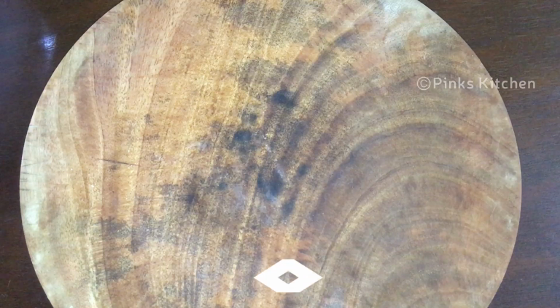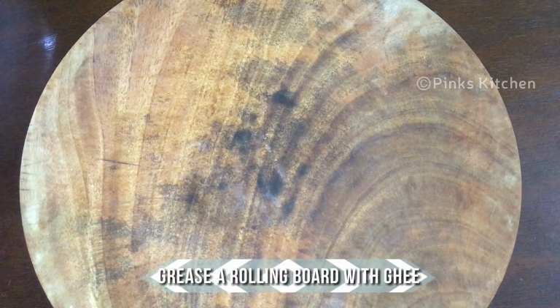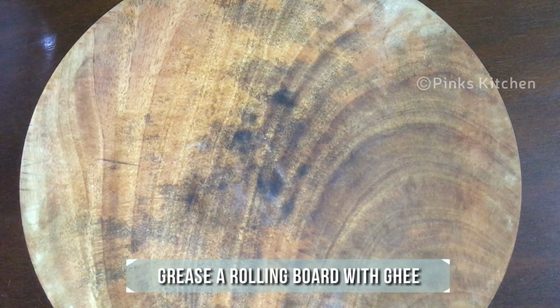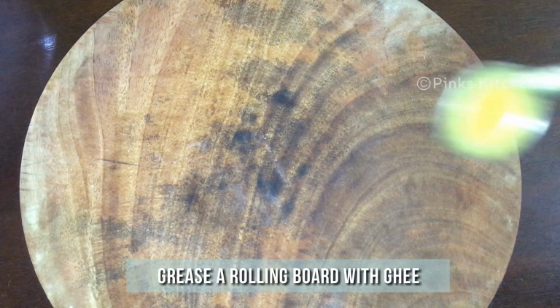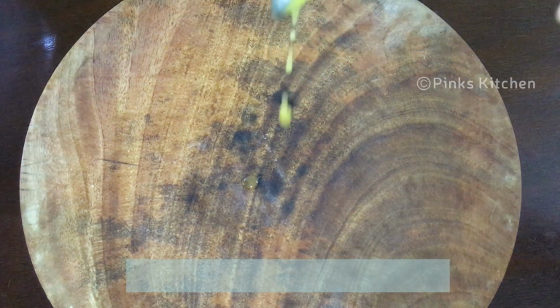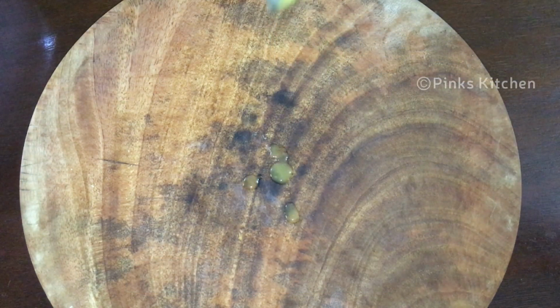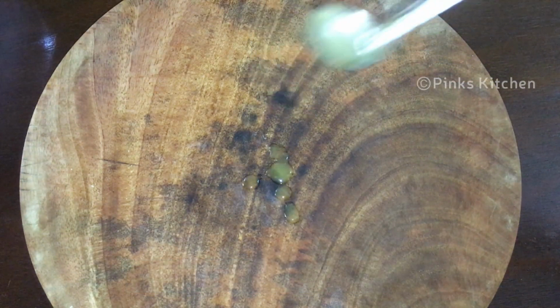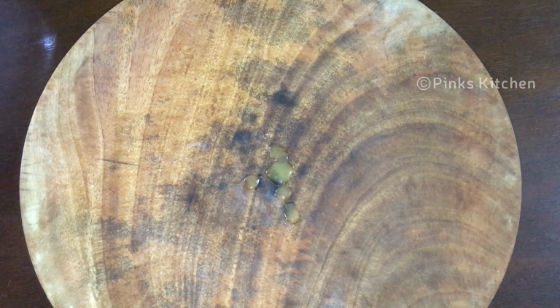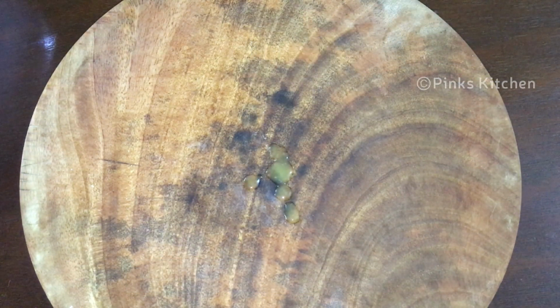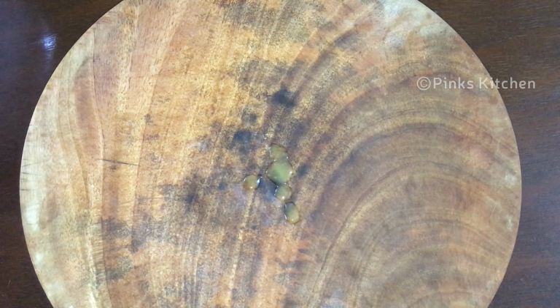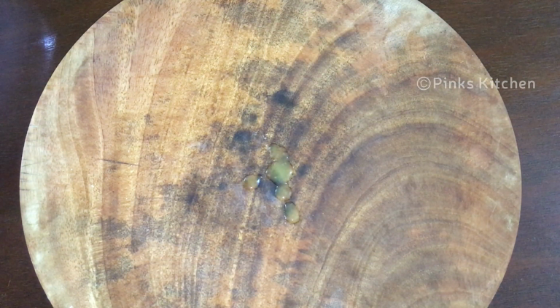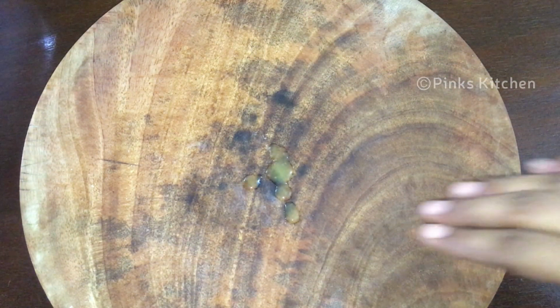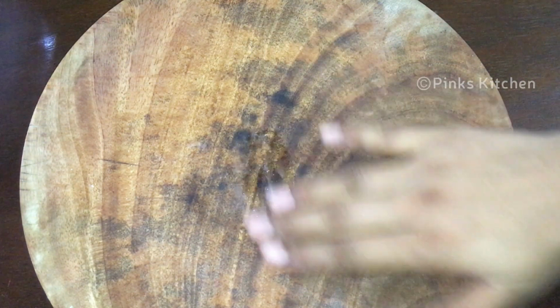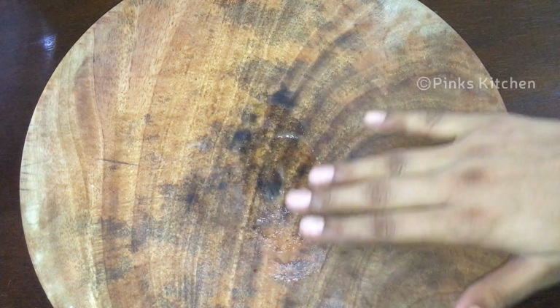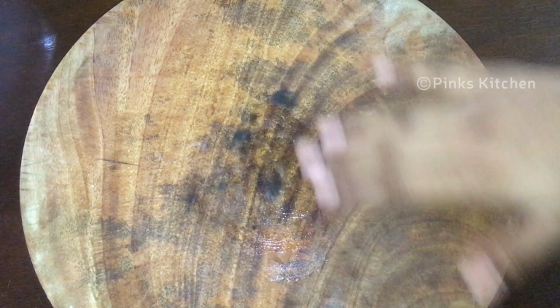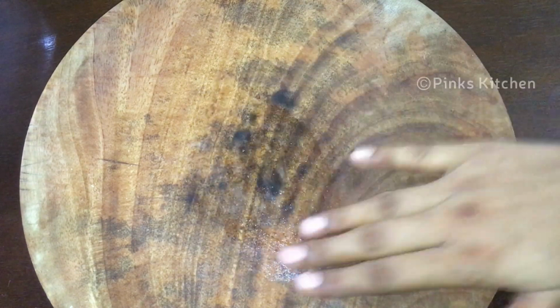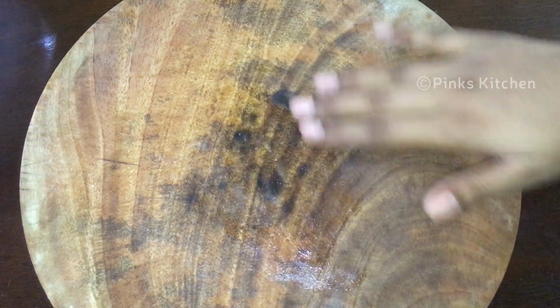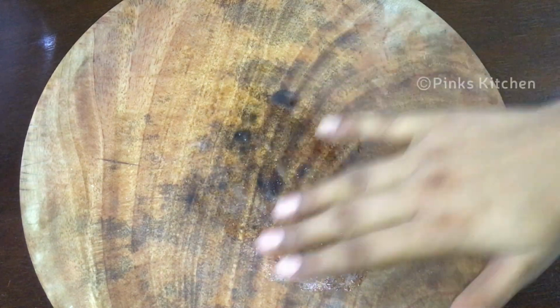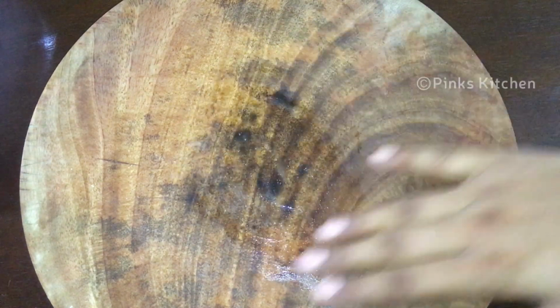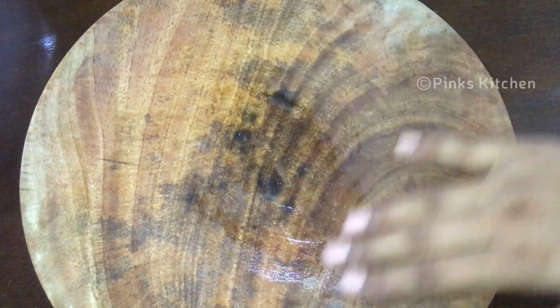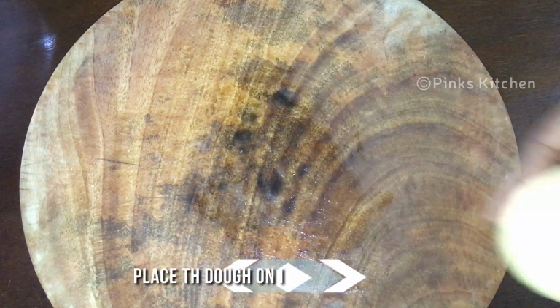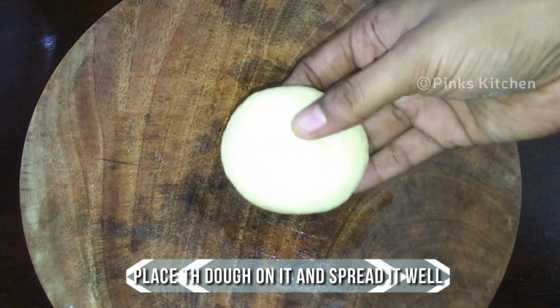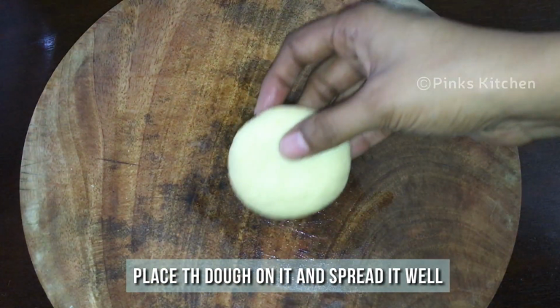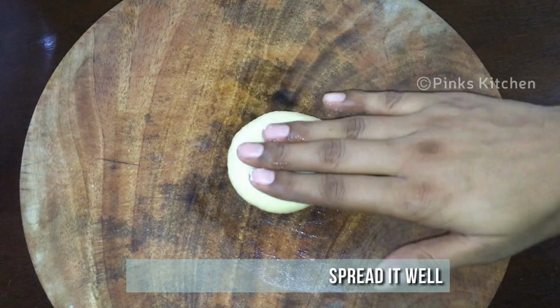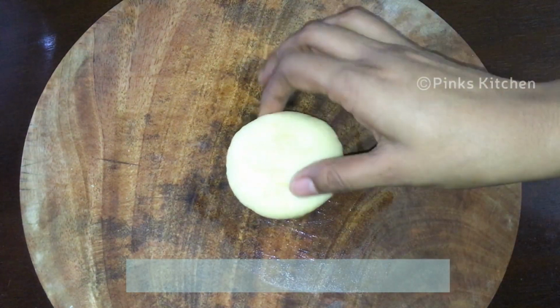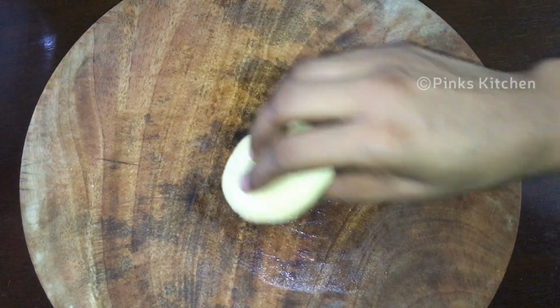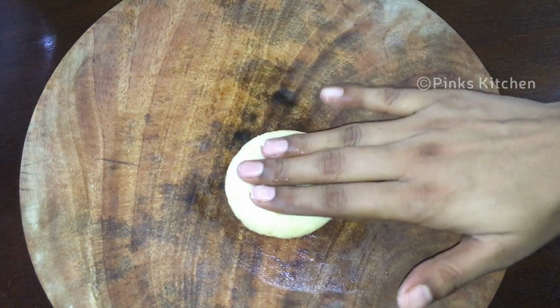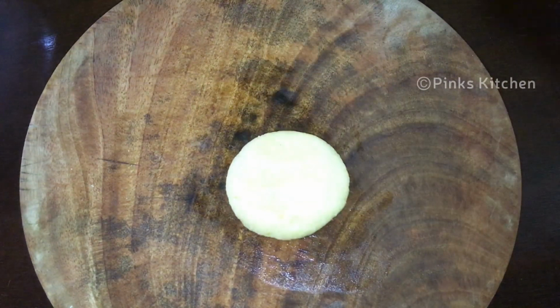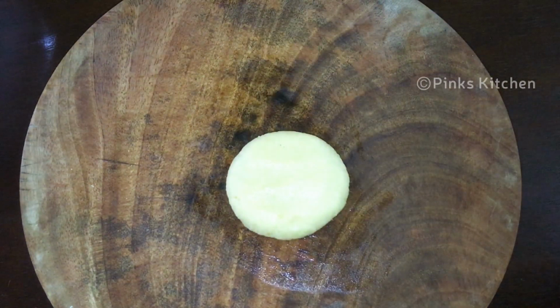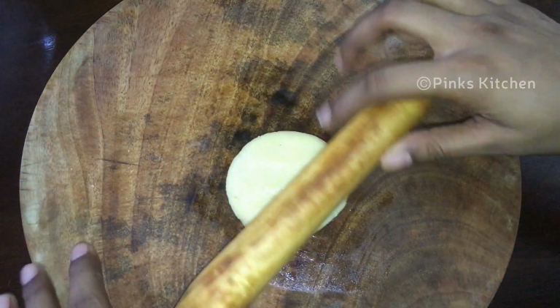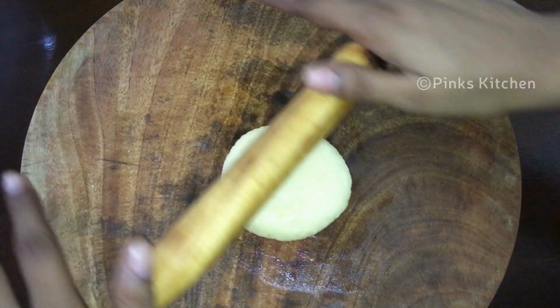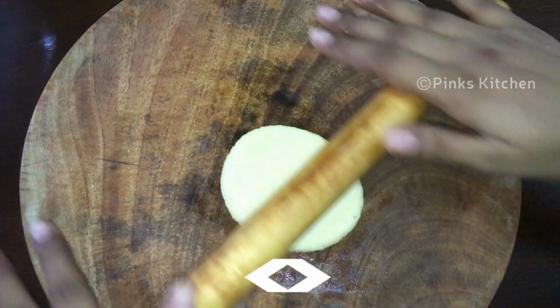Spread a few drops of ghee on a rolling board. Place the dough on it and start to spread it using a rolling pin. Spread it to a half centimeter thick sheet.